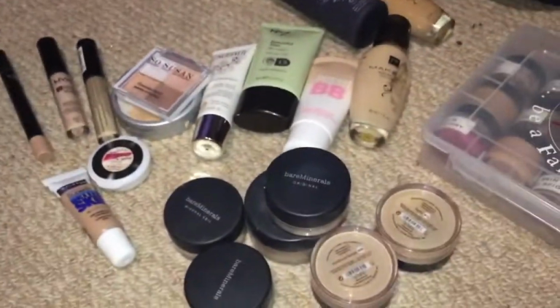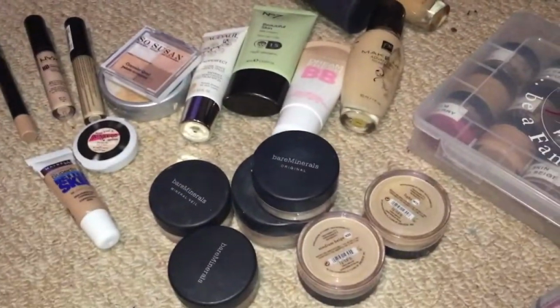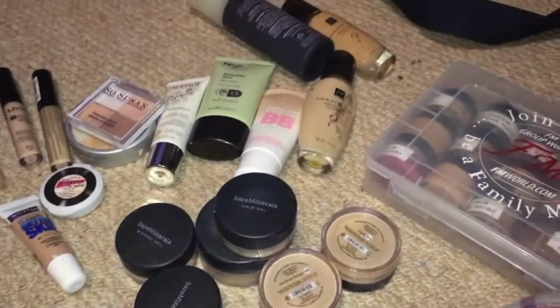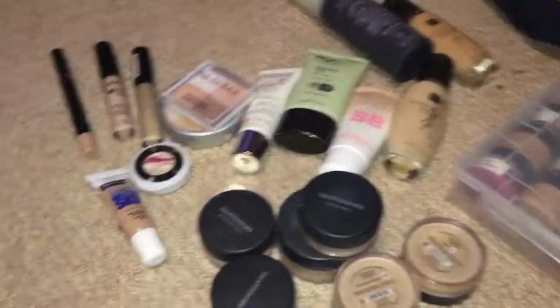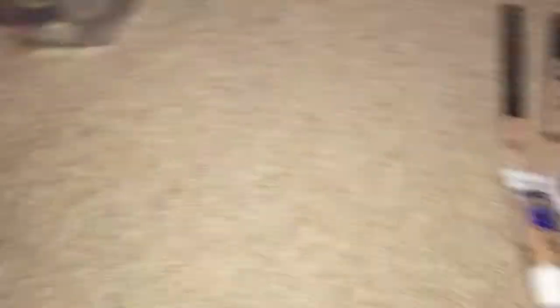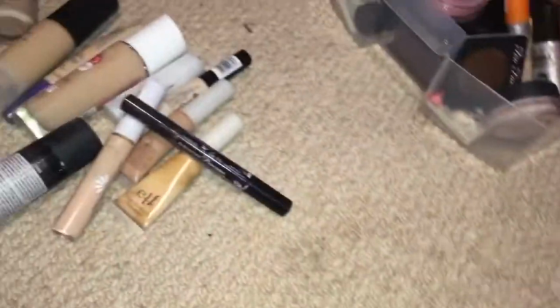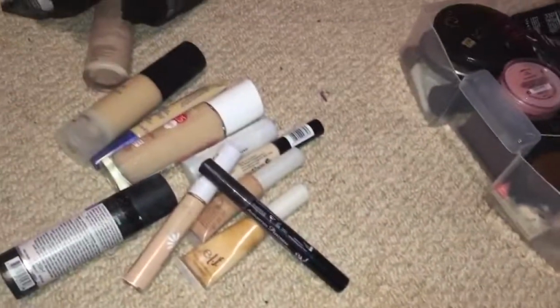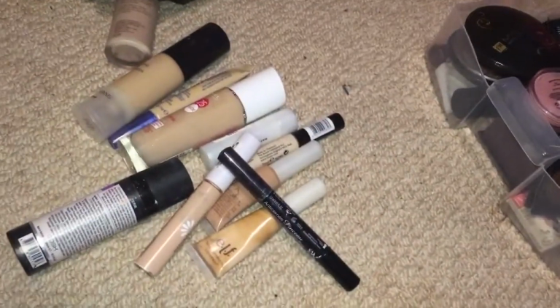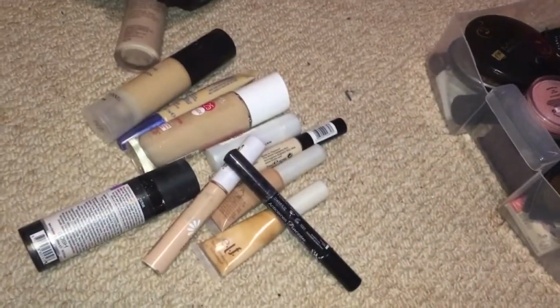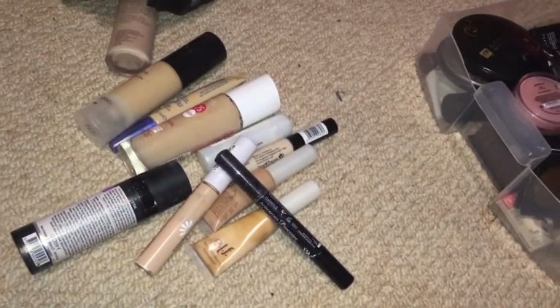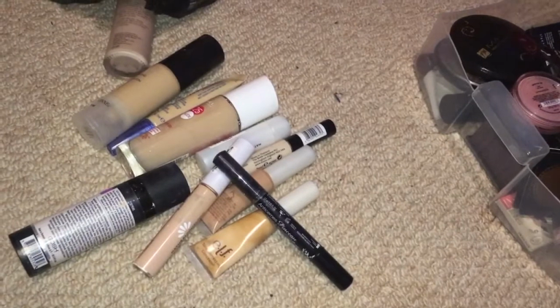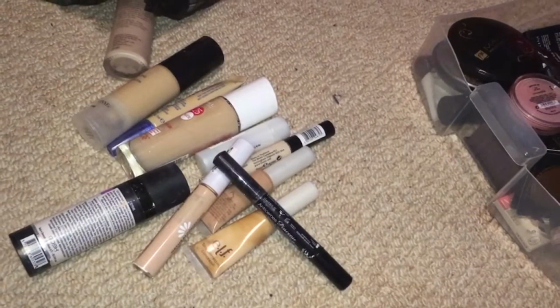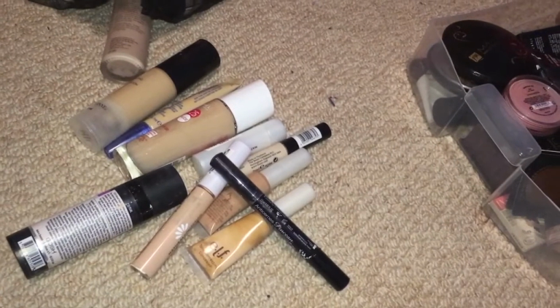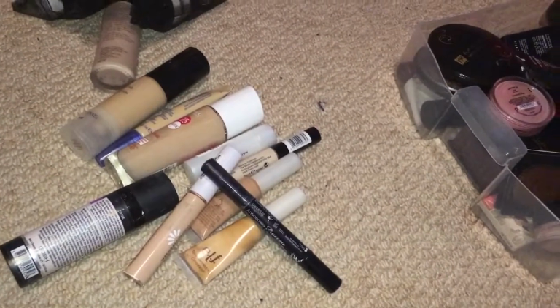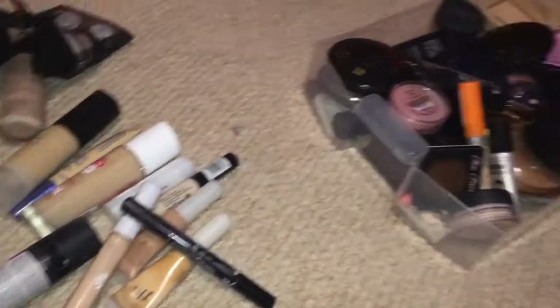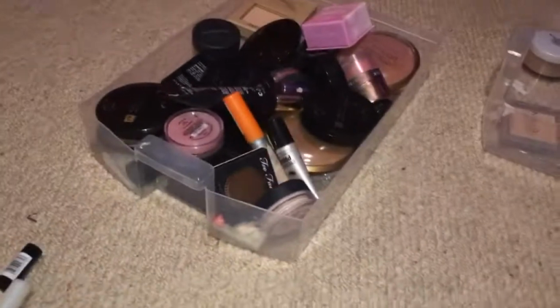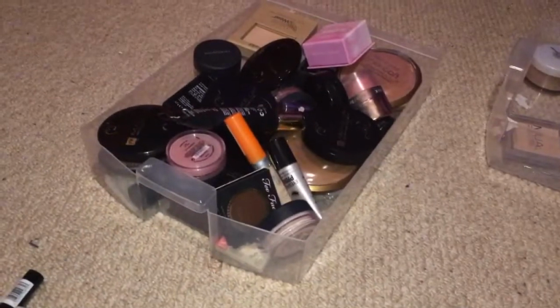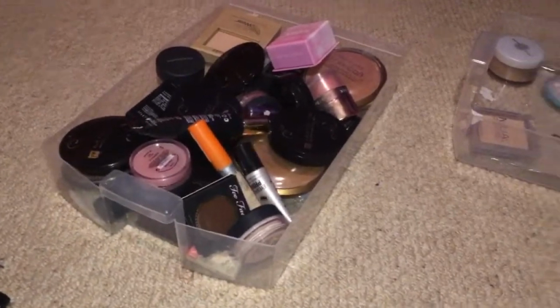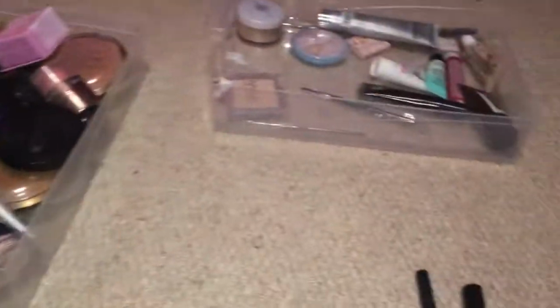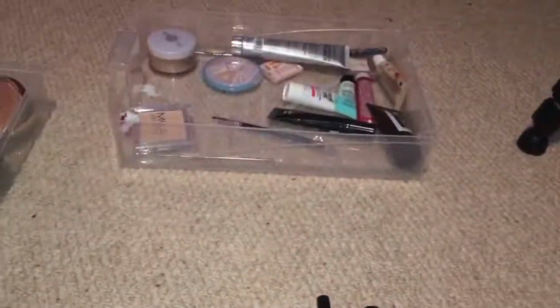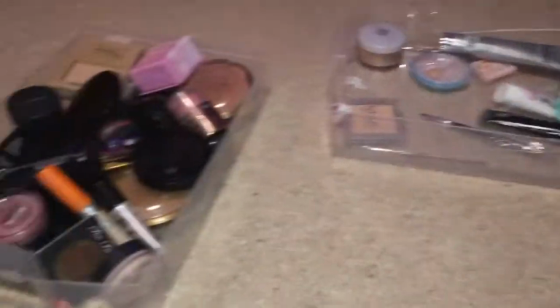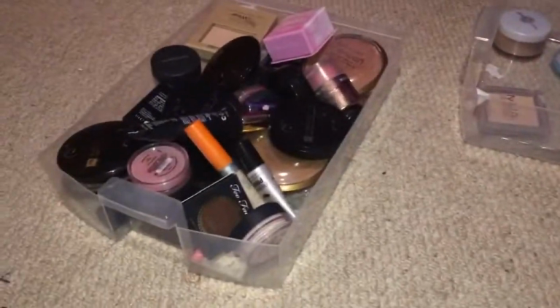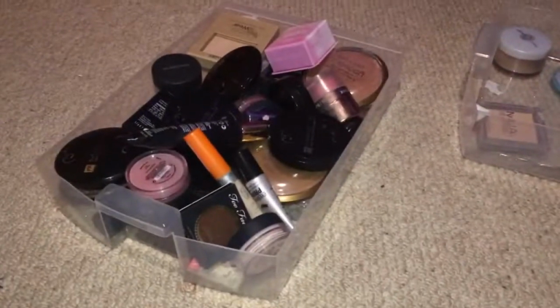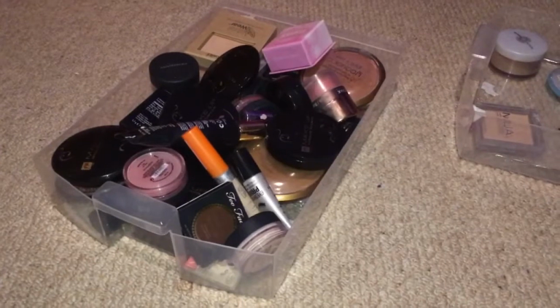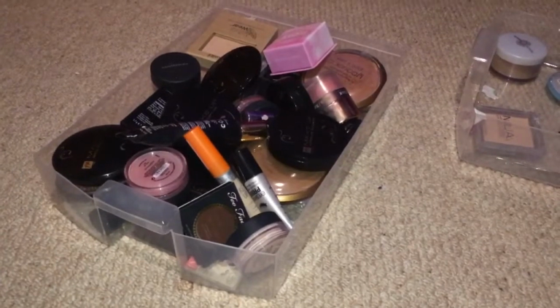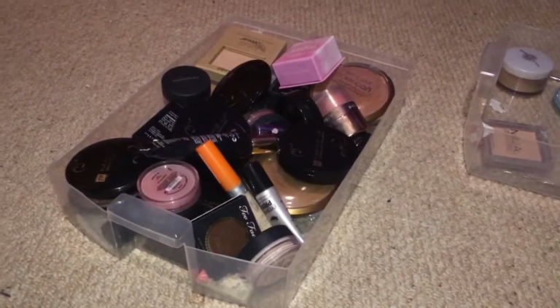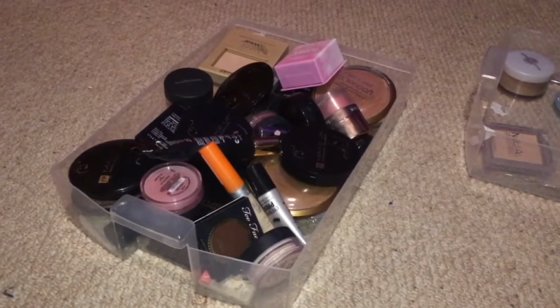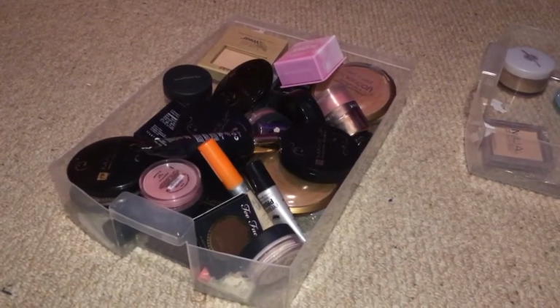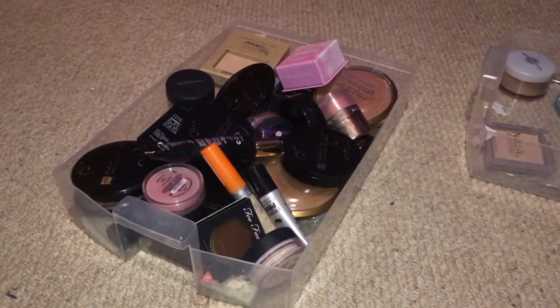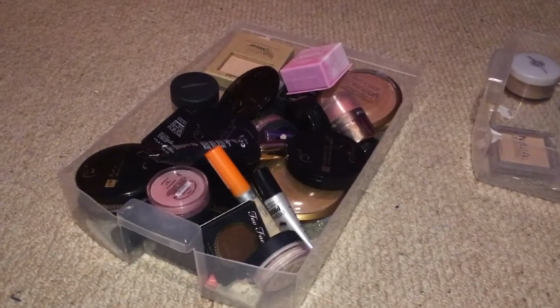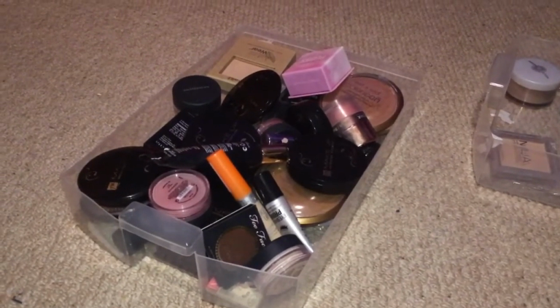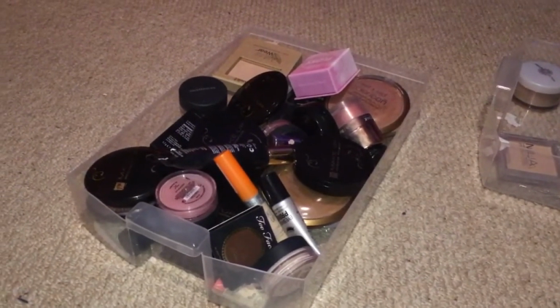So my darlings, this is what I'm keeping and this is what I'm giving away. That is it for this one. The next video is going to cover the items in these two piles here, so thank you so much for watching. See you next time — love you, bye!